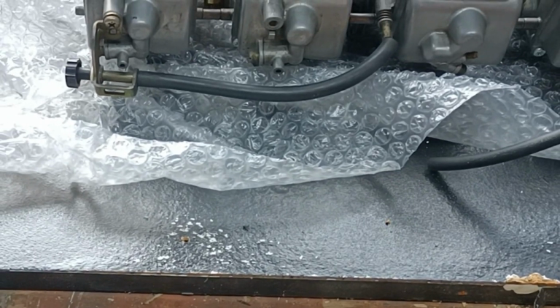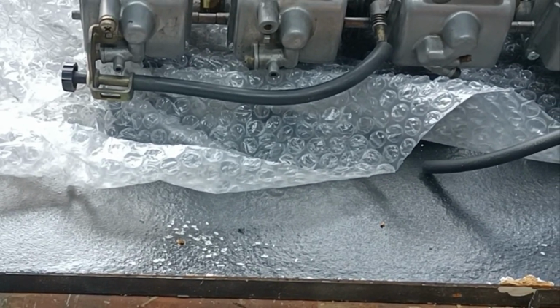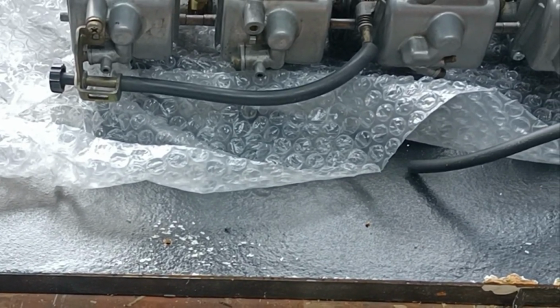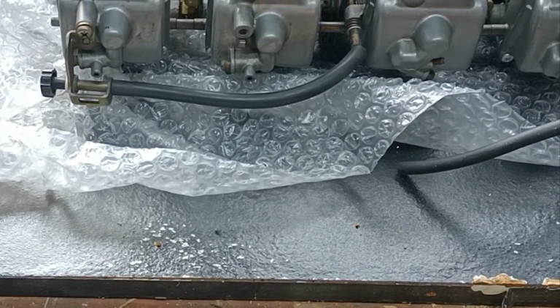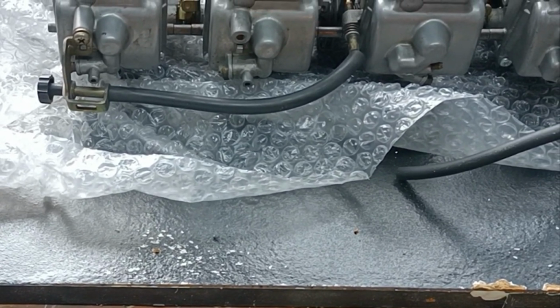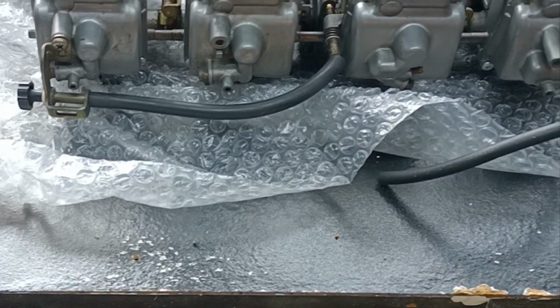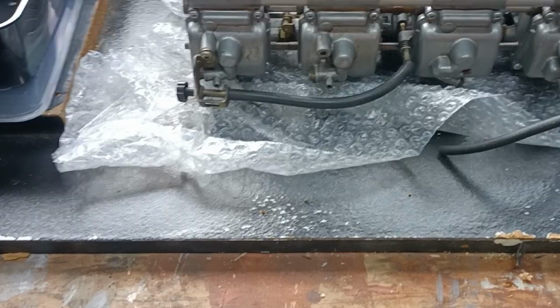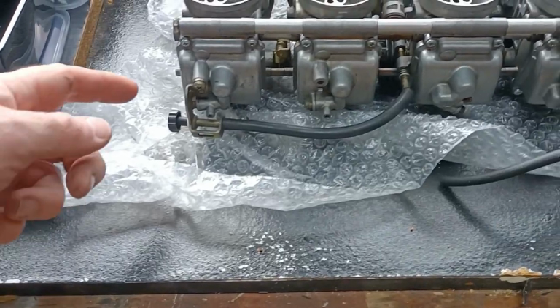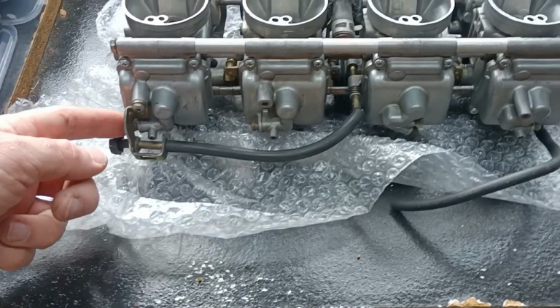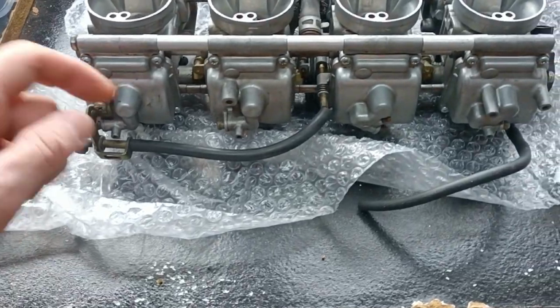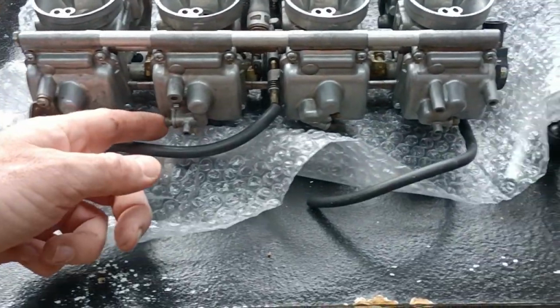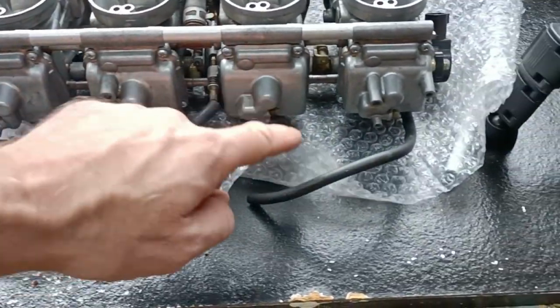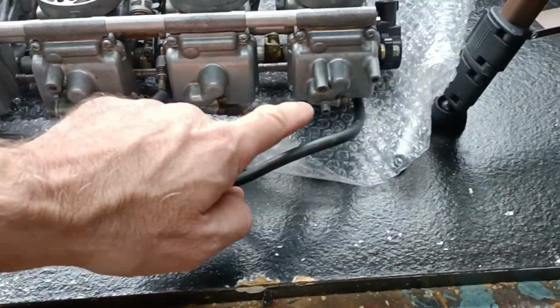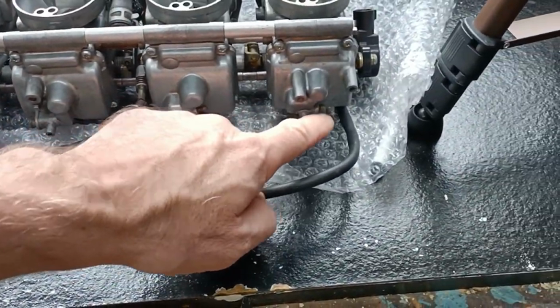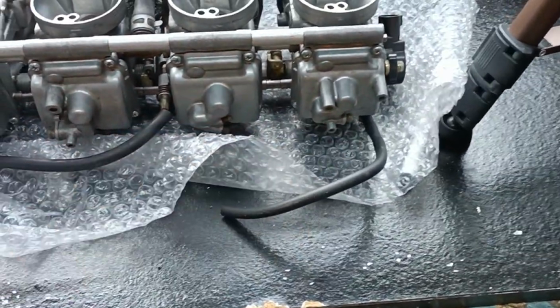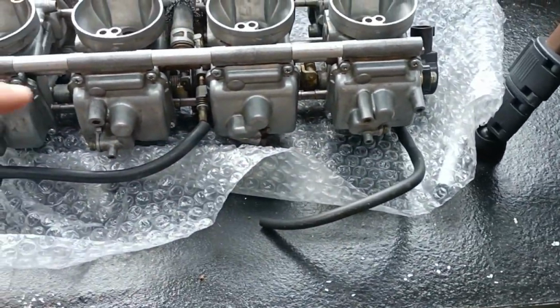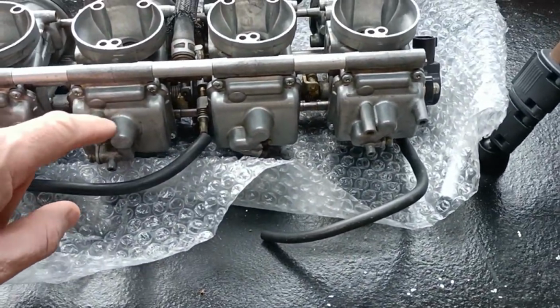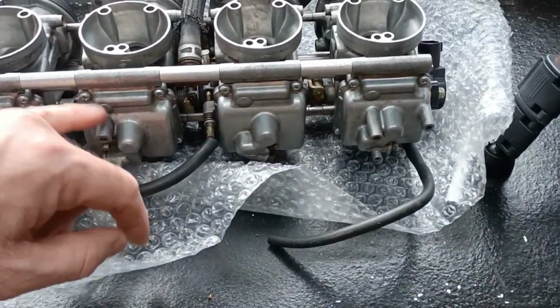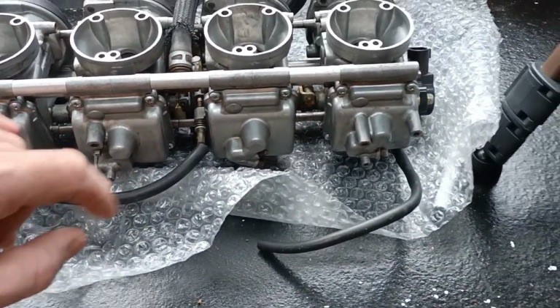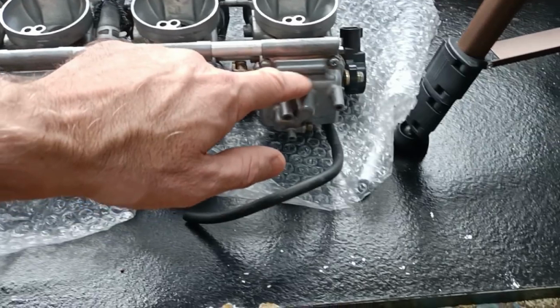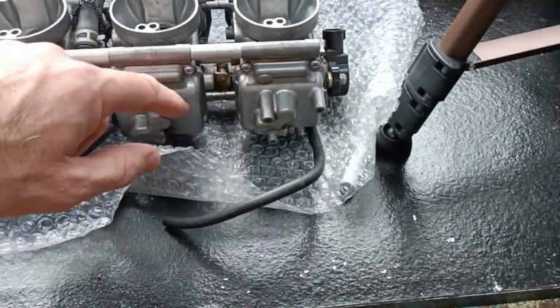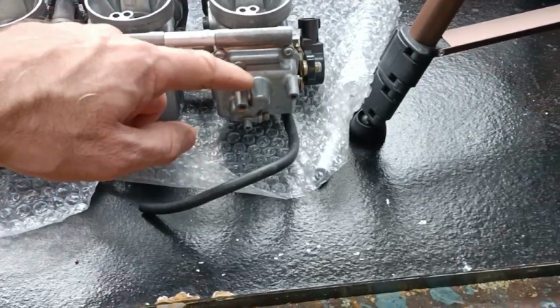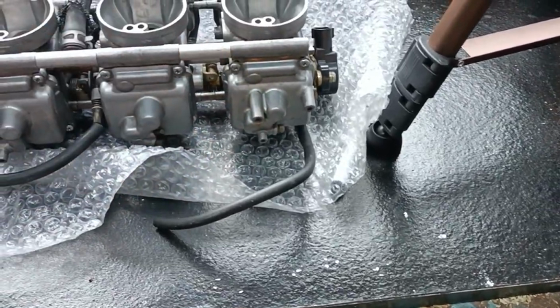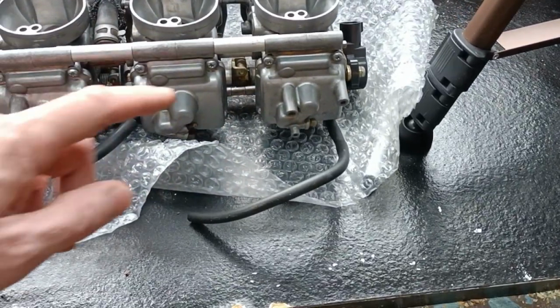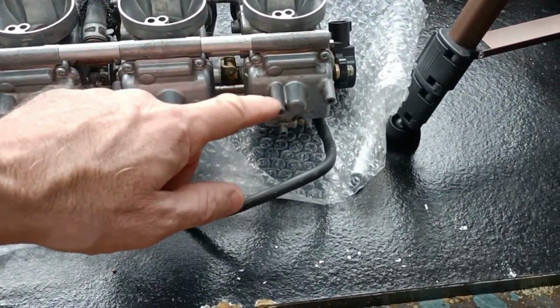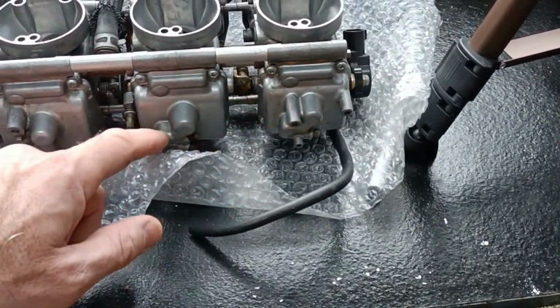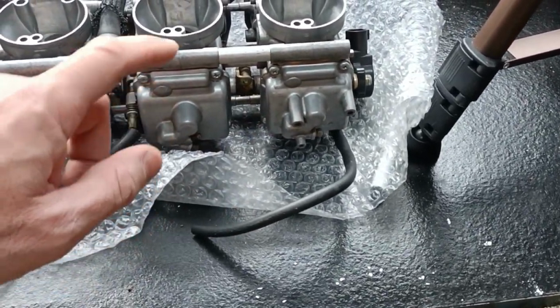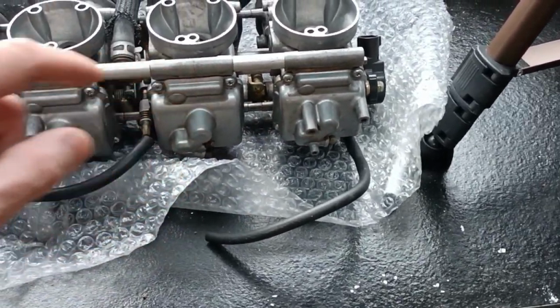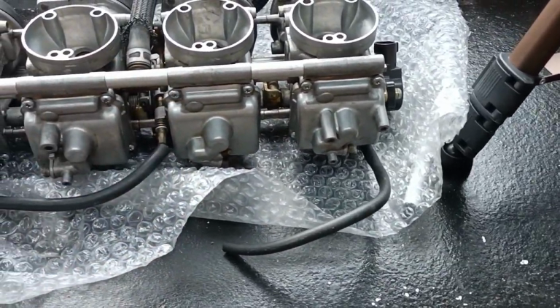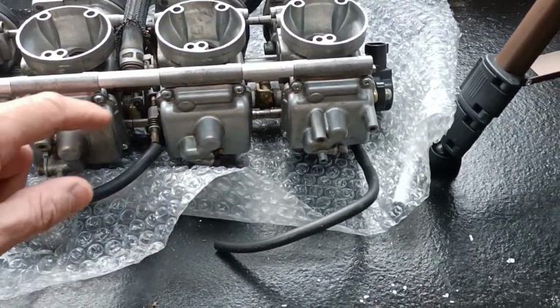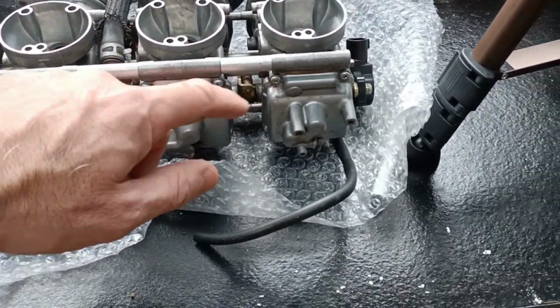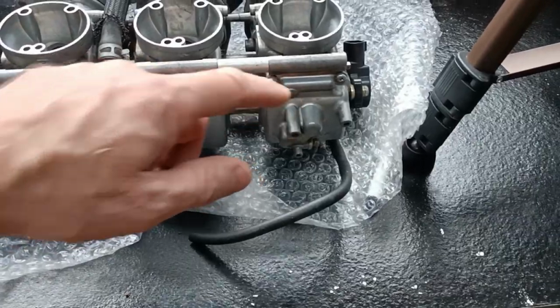I believe all the float bowls can retrofit, but if you look, the drain plugs are on opposite sides. So I guess those two can interchange and those two can interchange, though they do look slightly different. We'll keep them more exactly as they are.